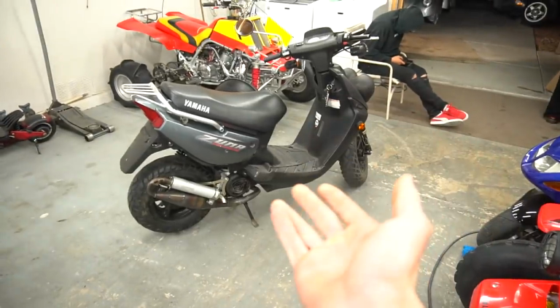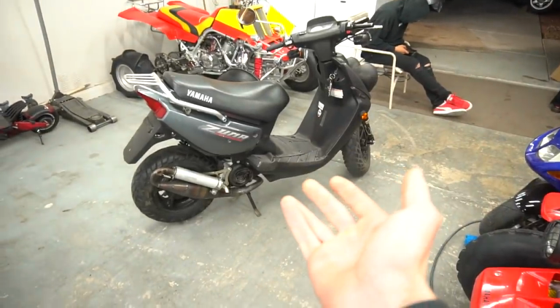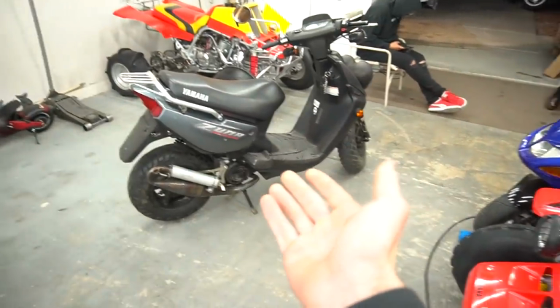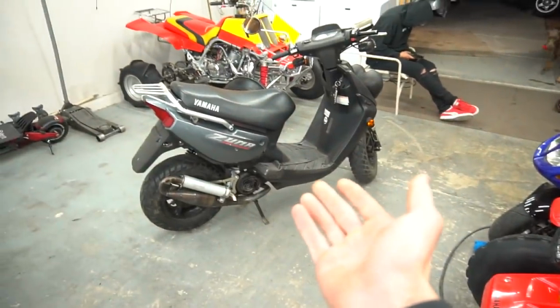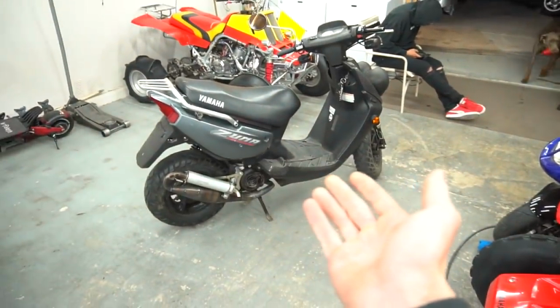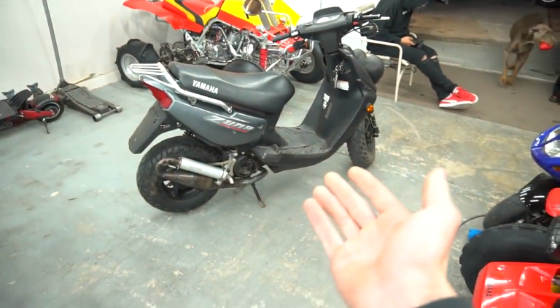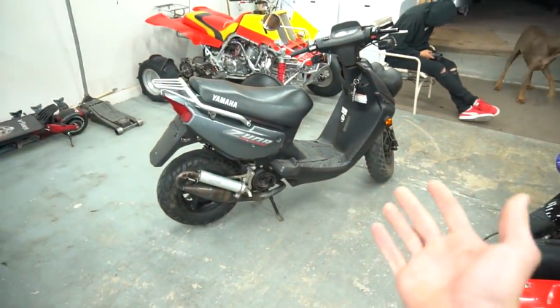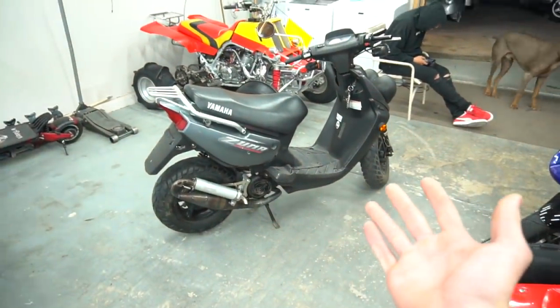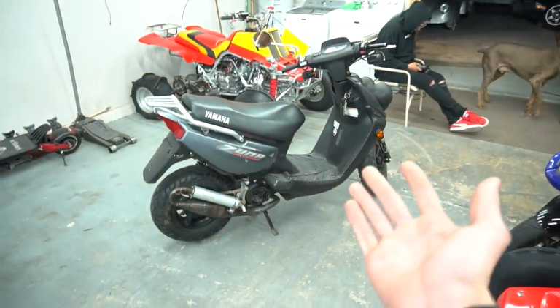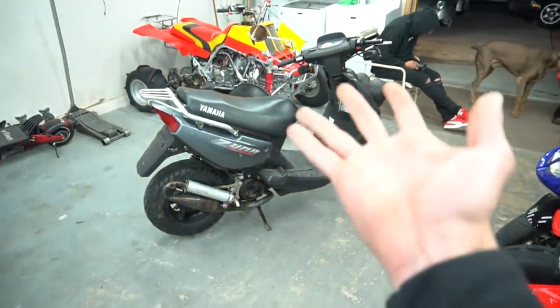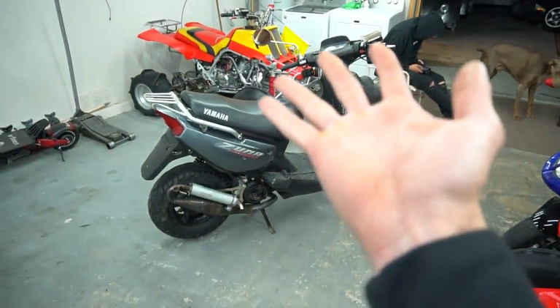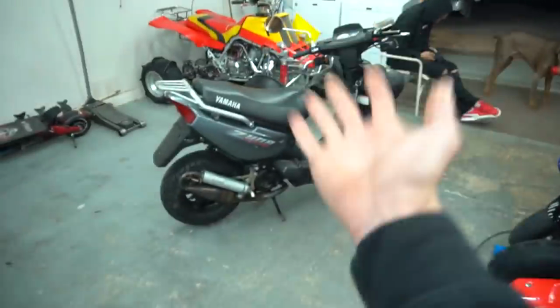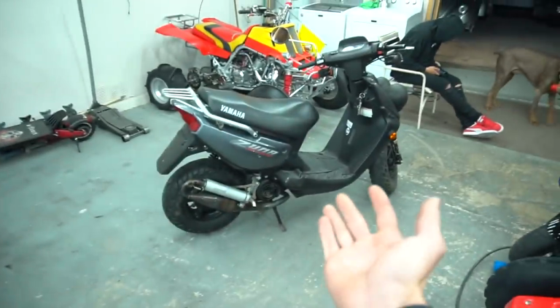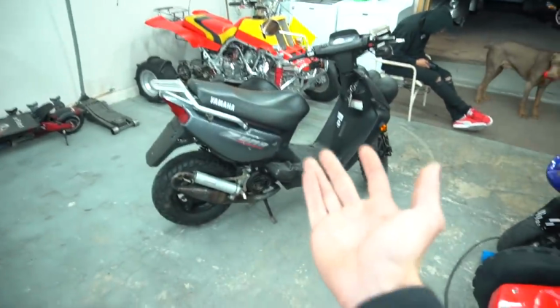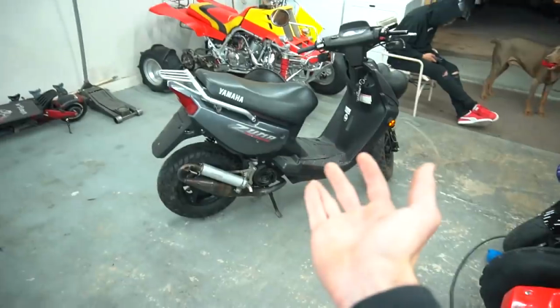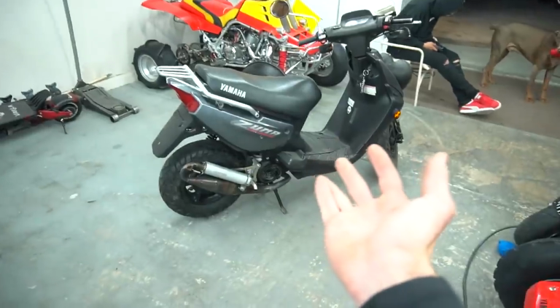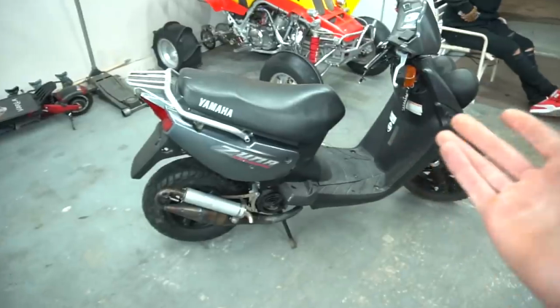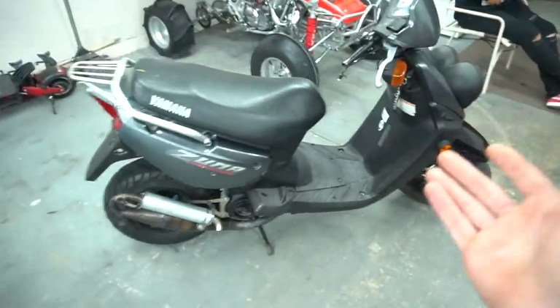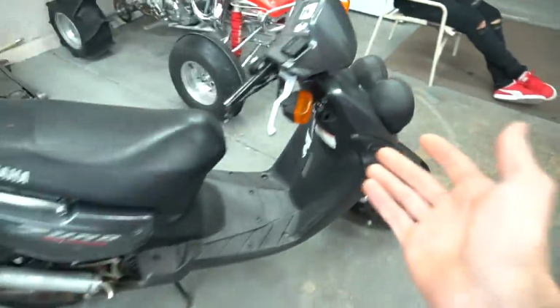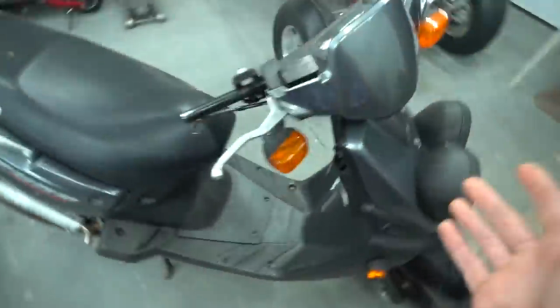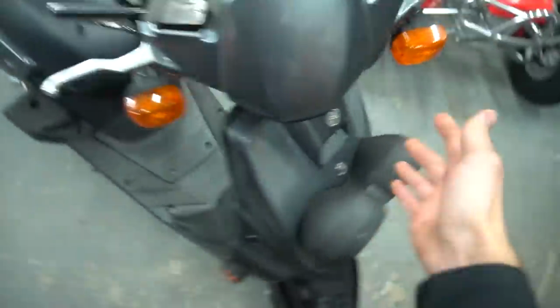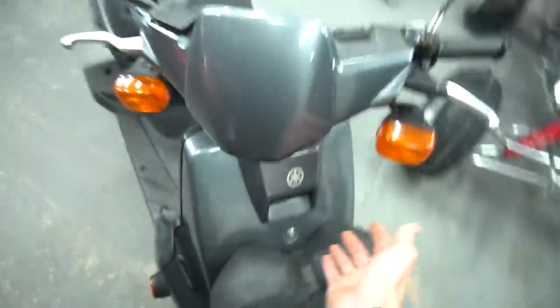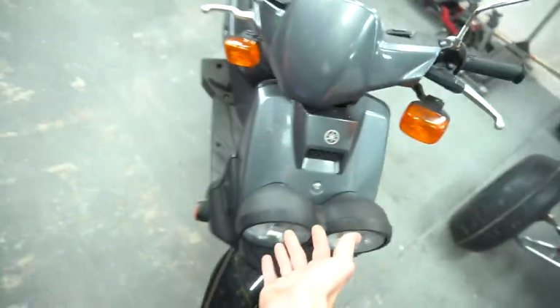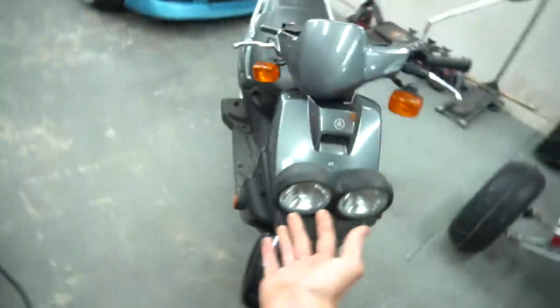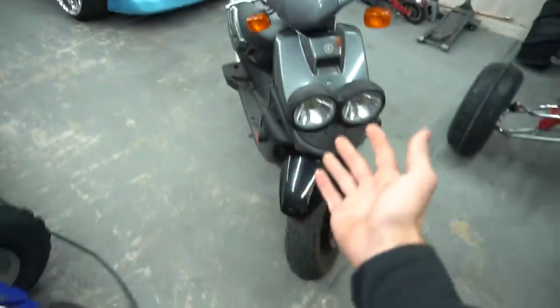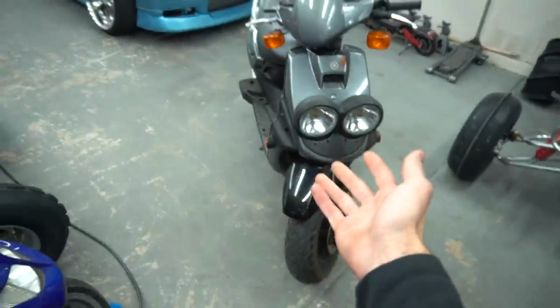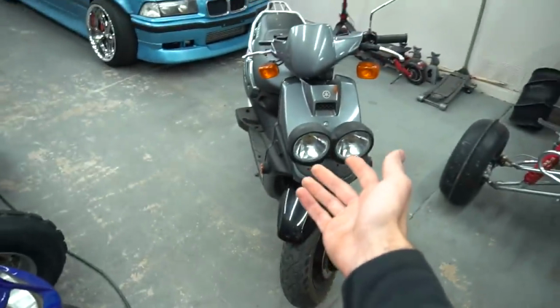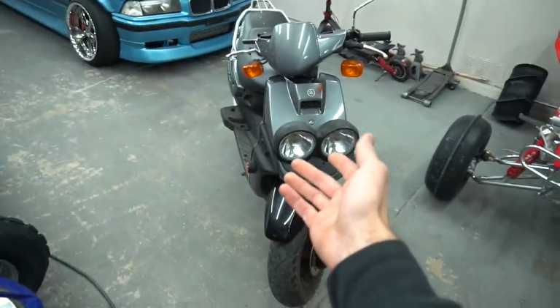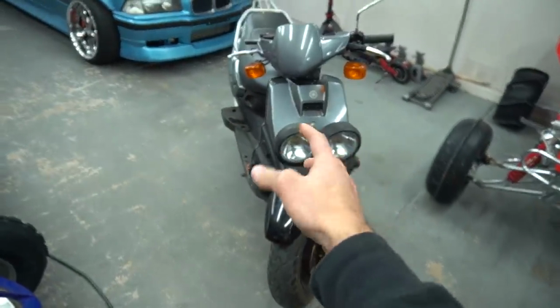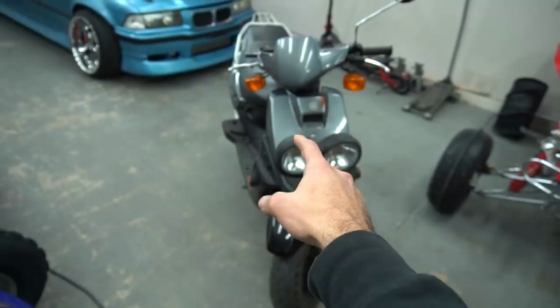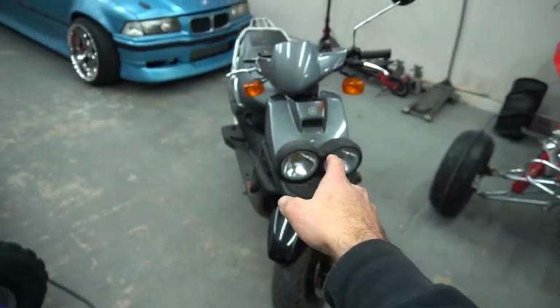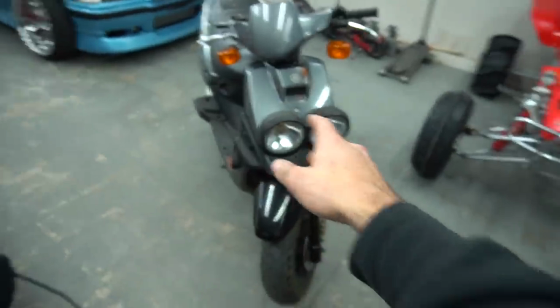Alright, Zuma Bug Eye. Like I said, I don't like it. I don't like this scooter. I like the look of these scooters, not to flame everybody who has one, but just not my taste. I'm not a fan of the giant bulky eyes.